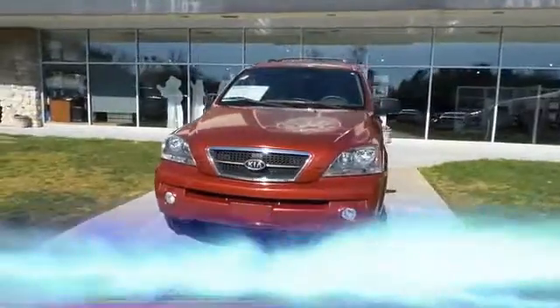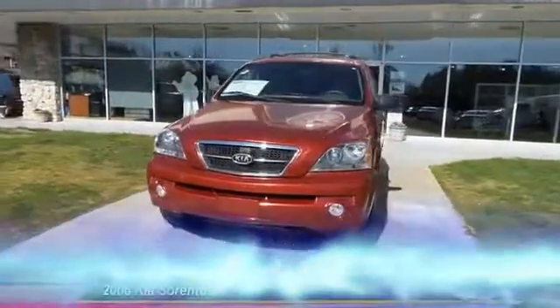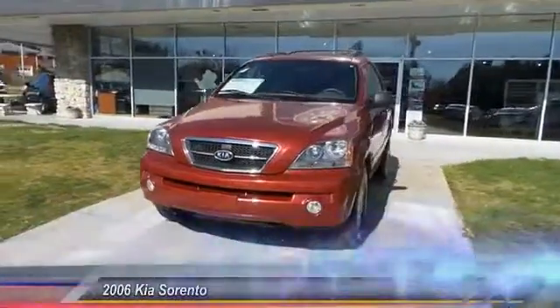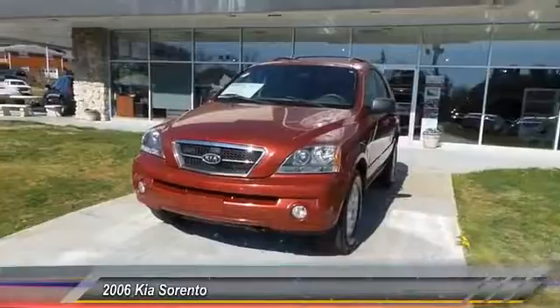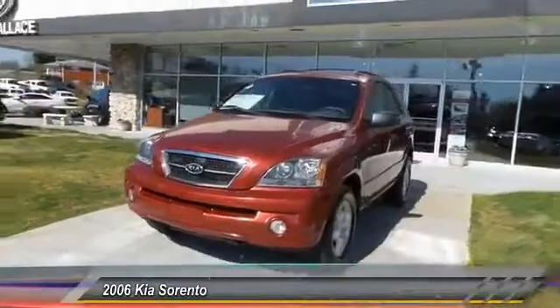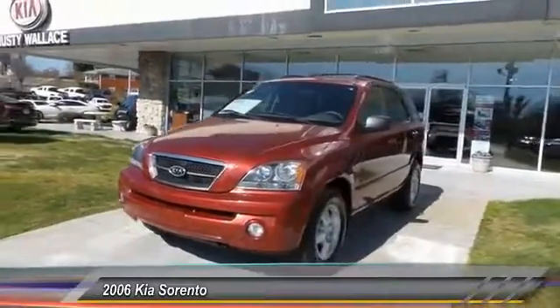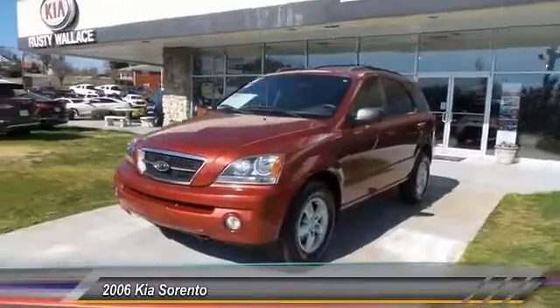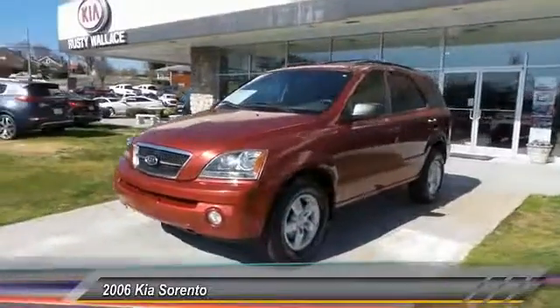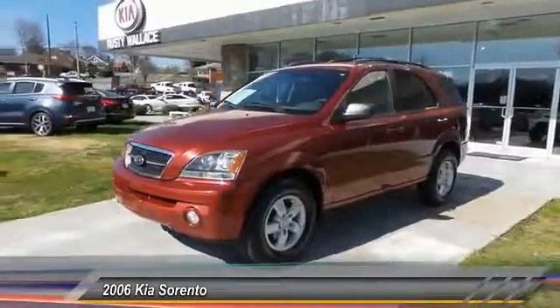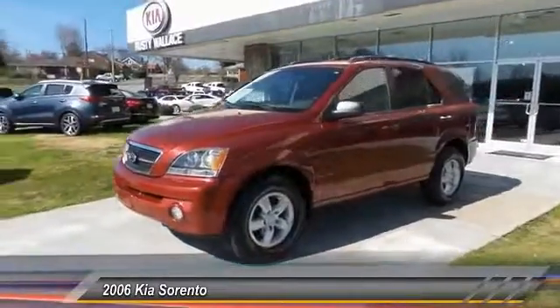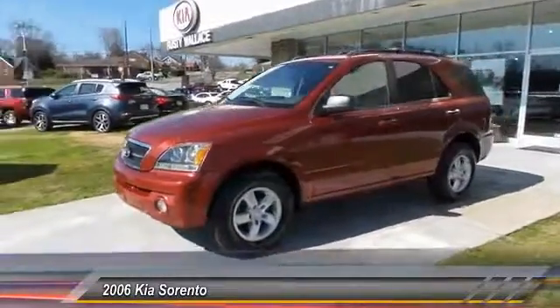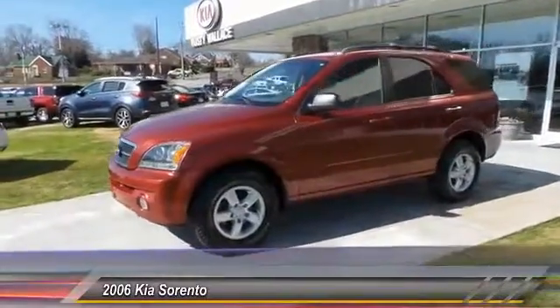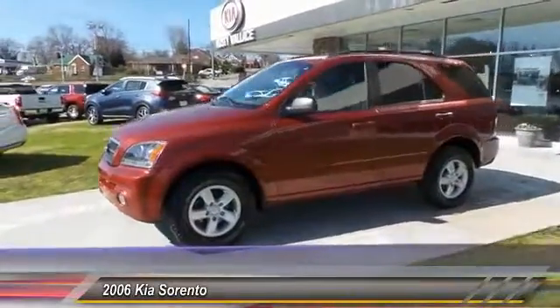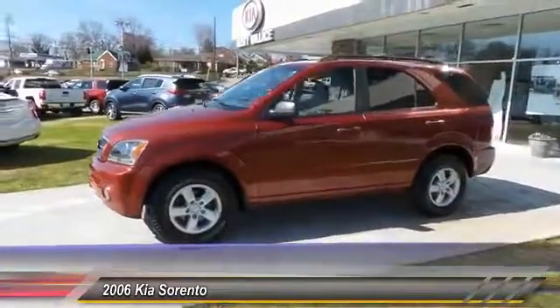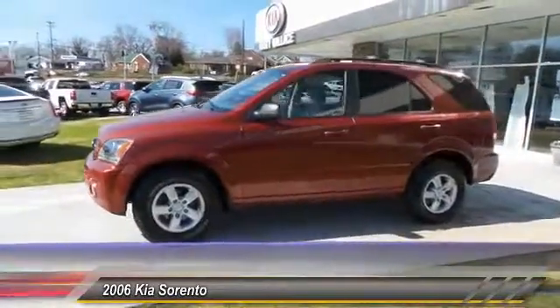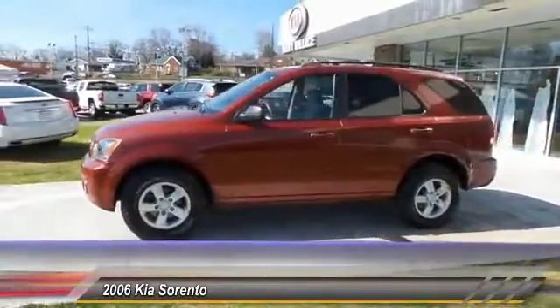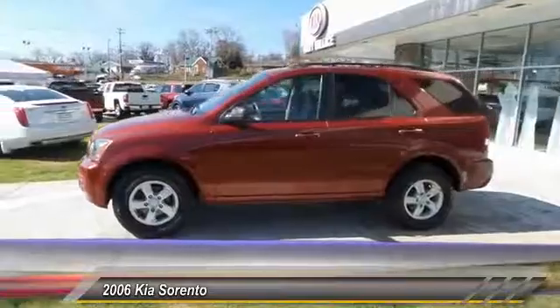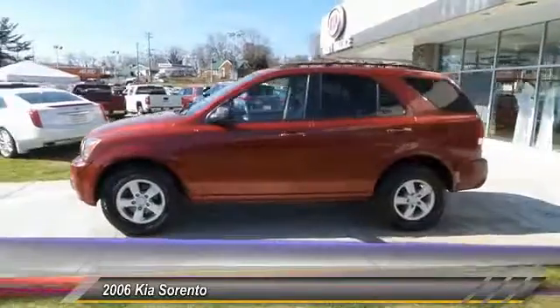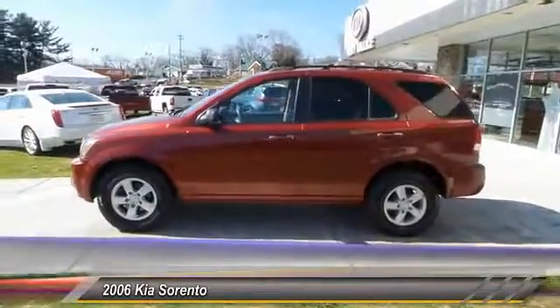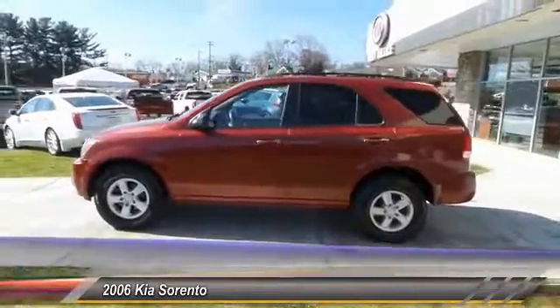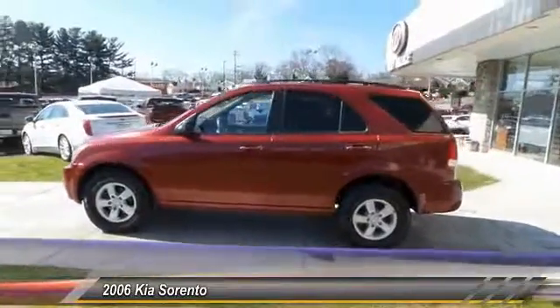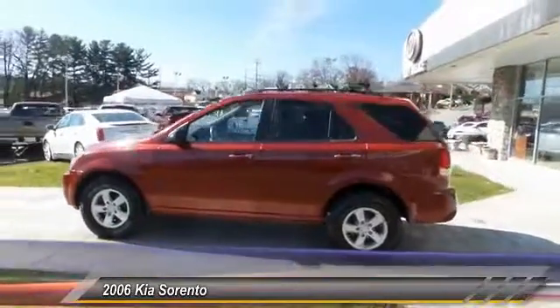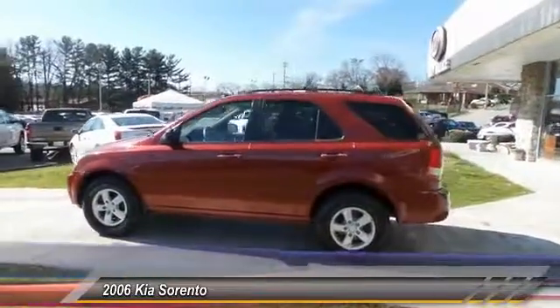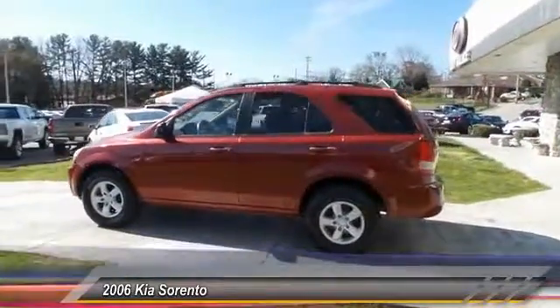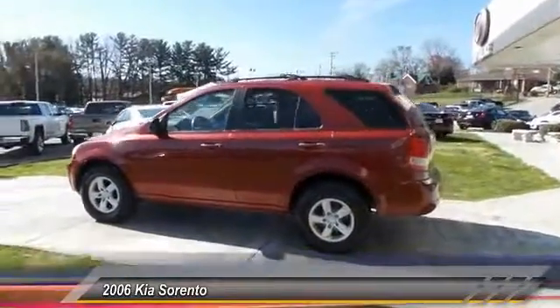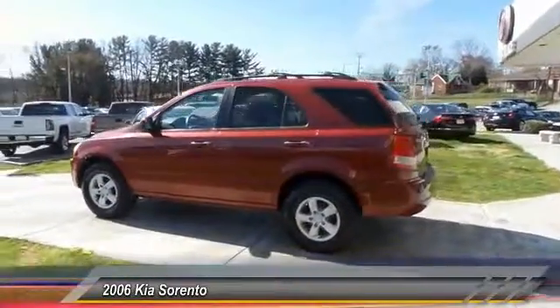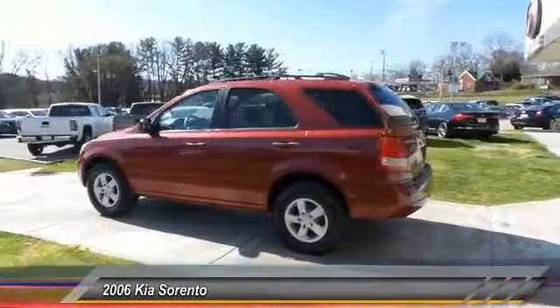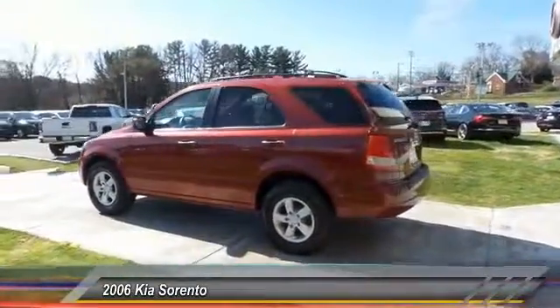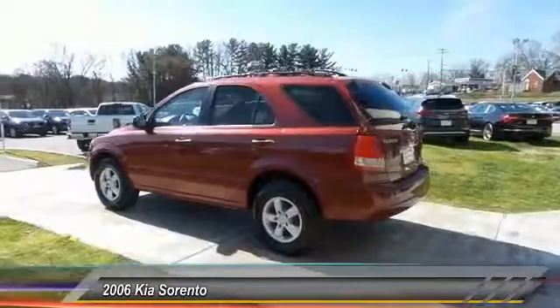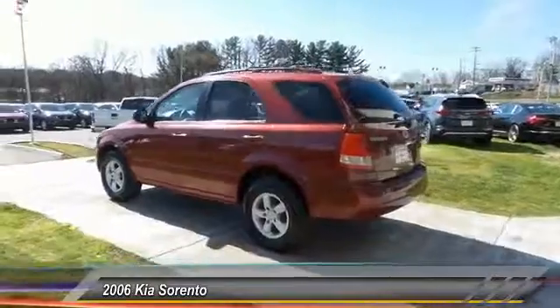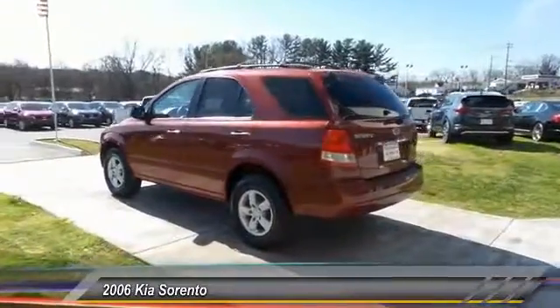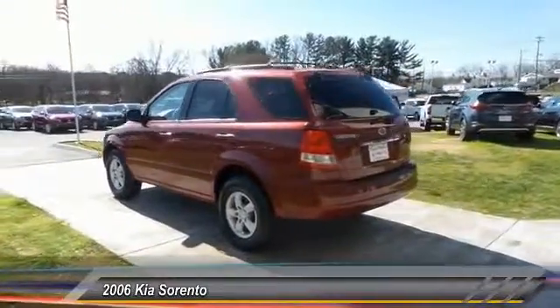2006 Sorento. The Kia Sorento is a comfortable riding, powerful, compact SUV loaded with impressive standard features. Take one look at its stylish, sleek design and you'll want to cross over to a Sorento.